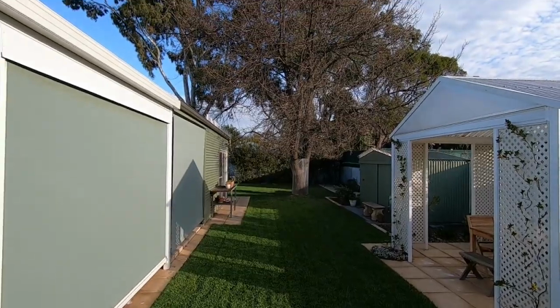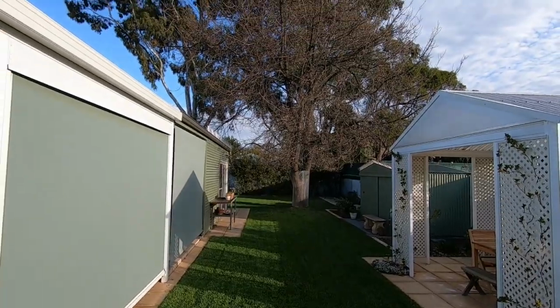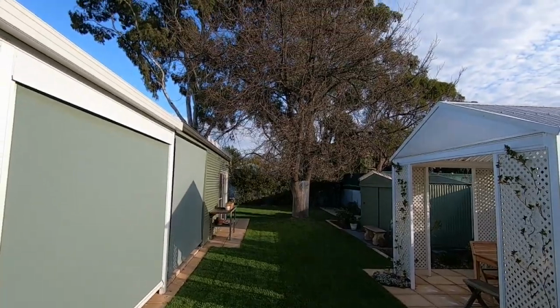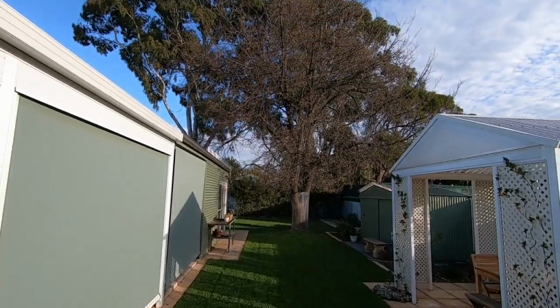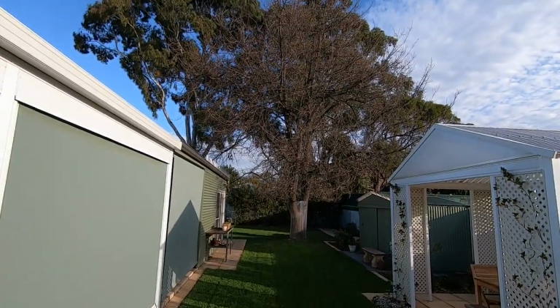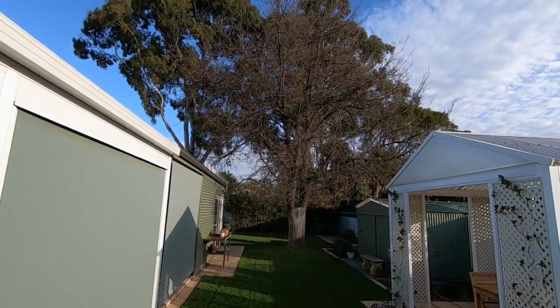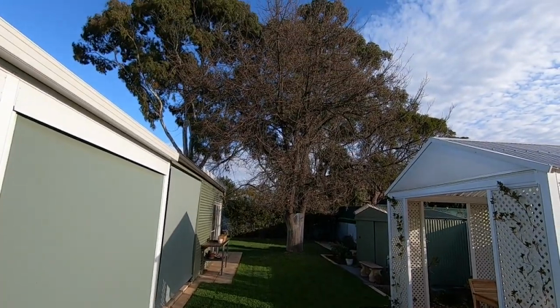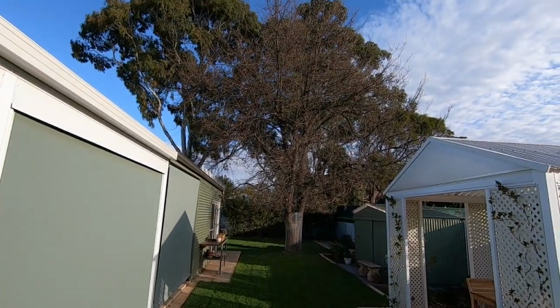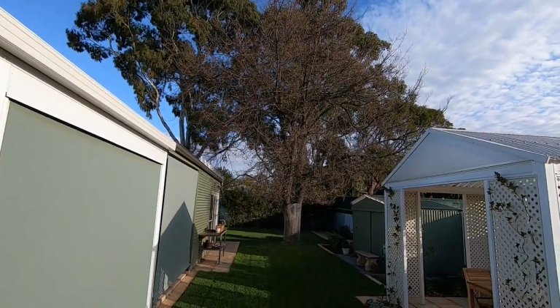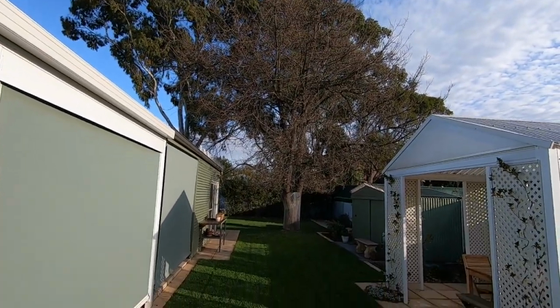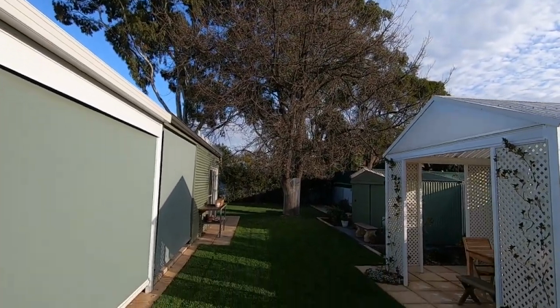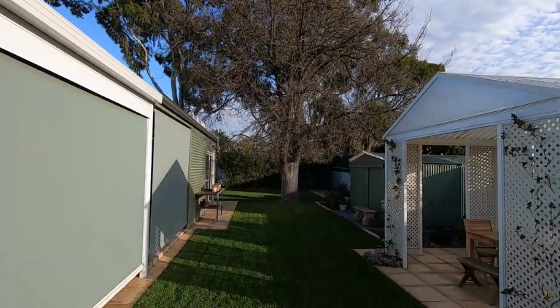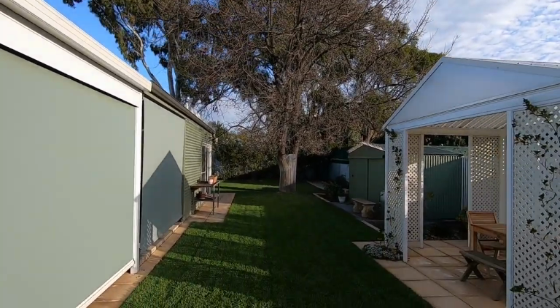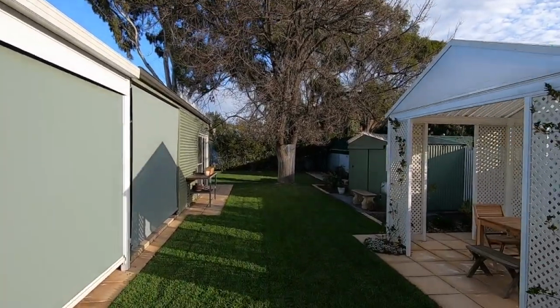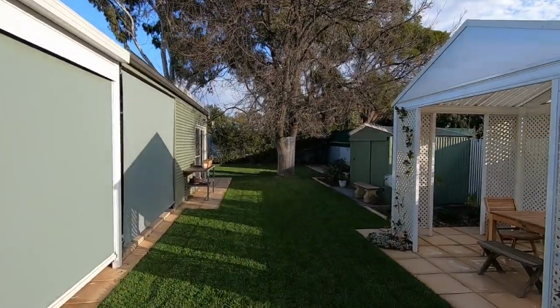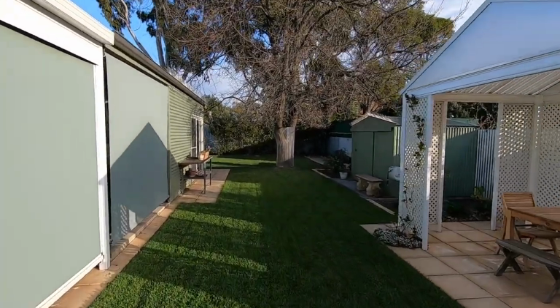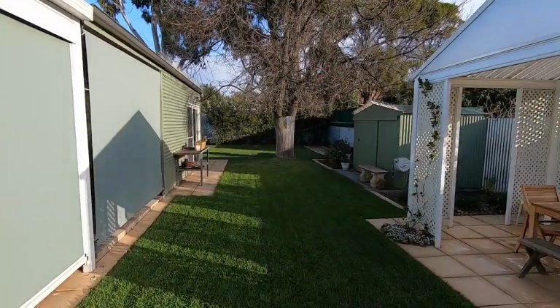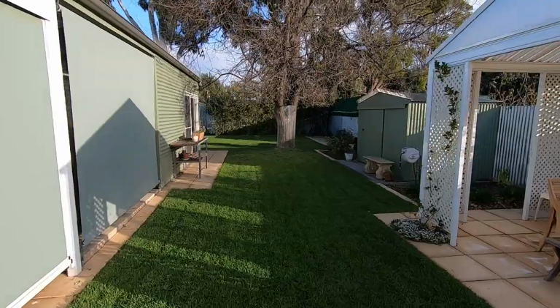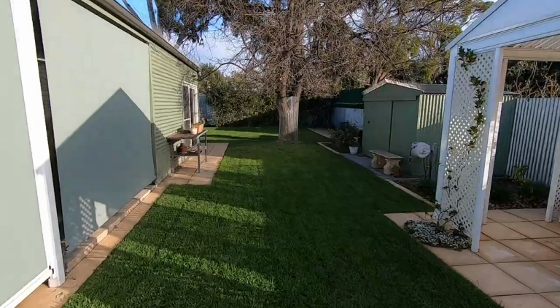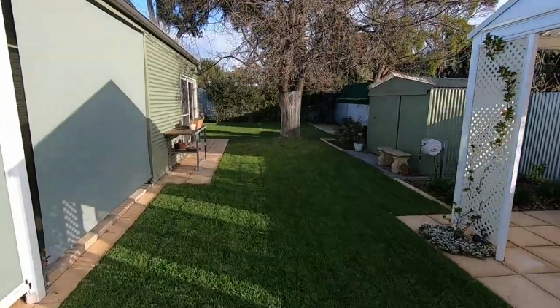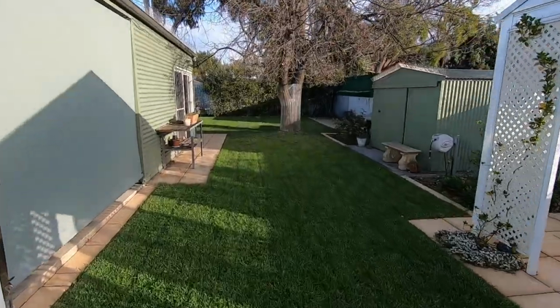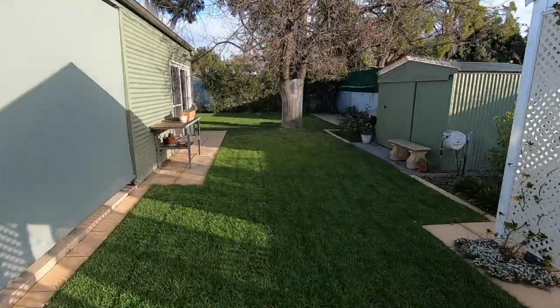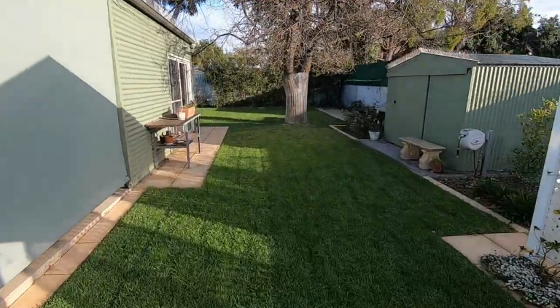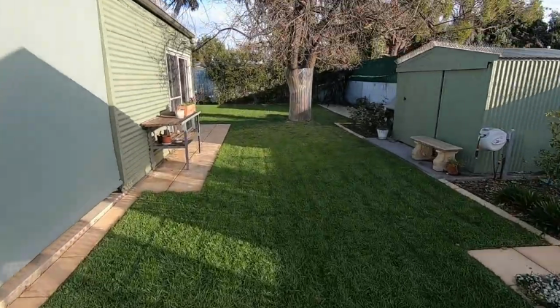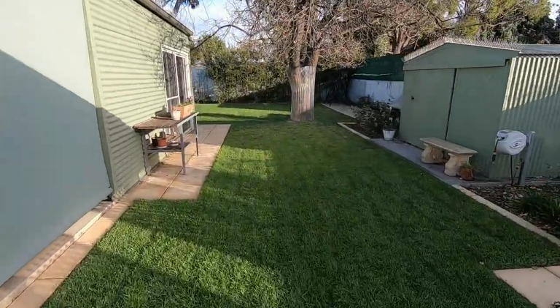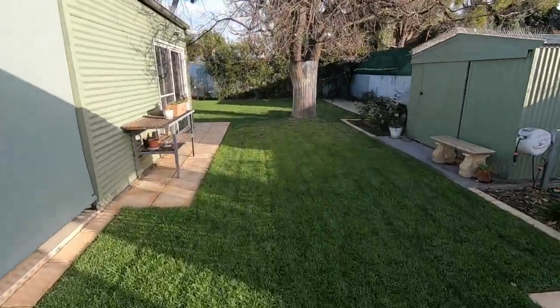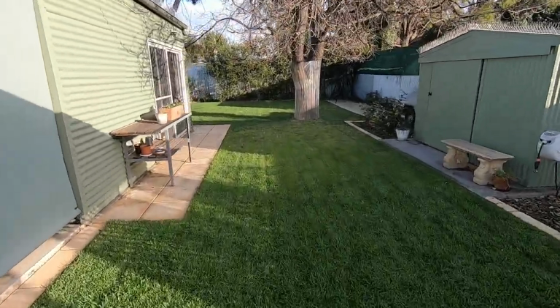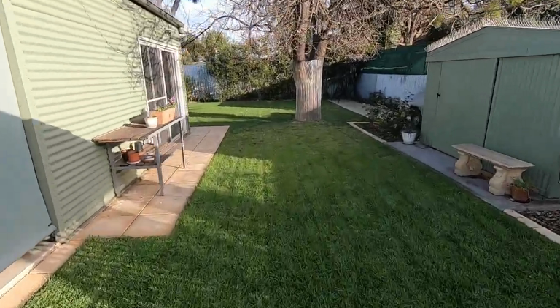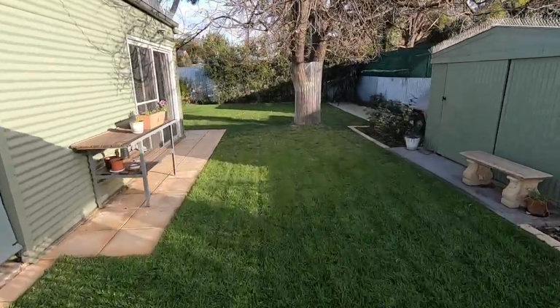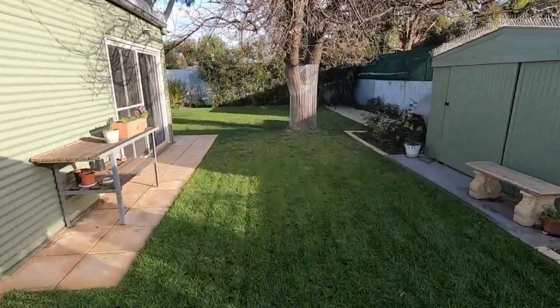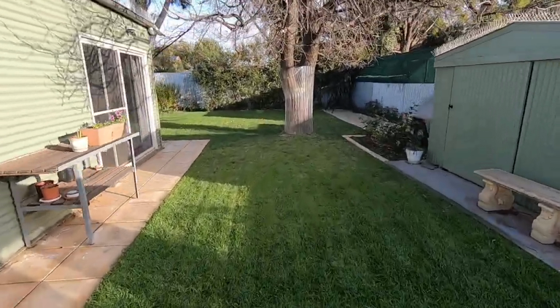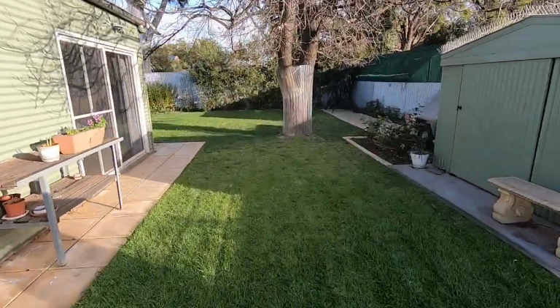Hello viewers, Alan here, out in the garden this time. I've got a lovely old oak tree and every year at this time, heading into spring, I have a battle with the possums.